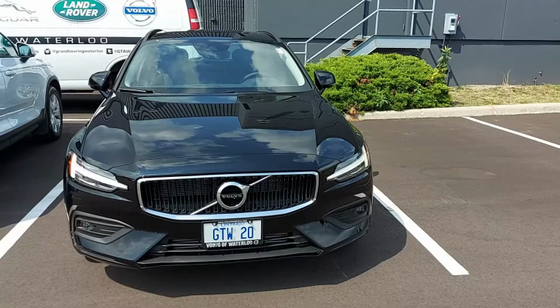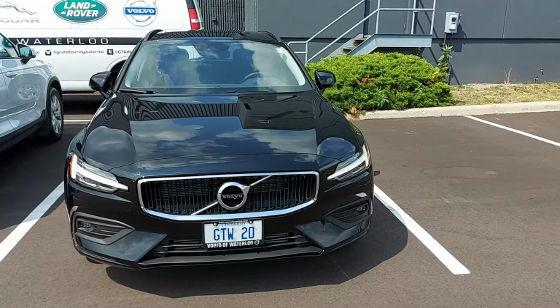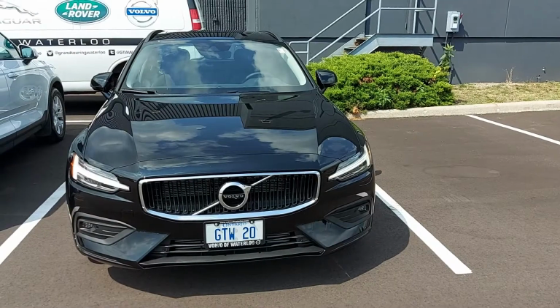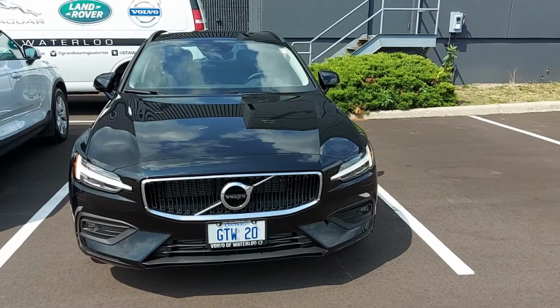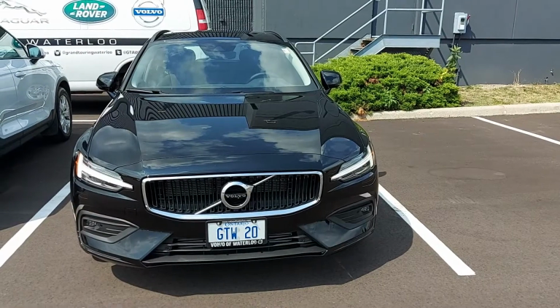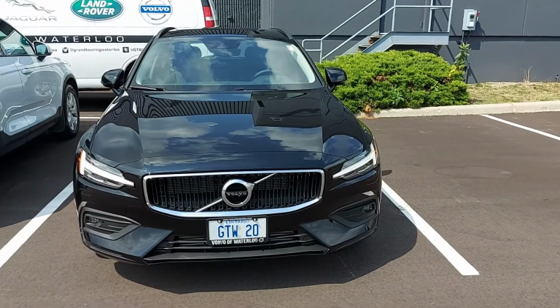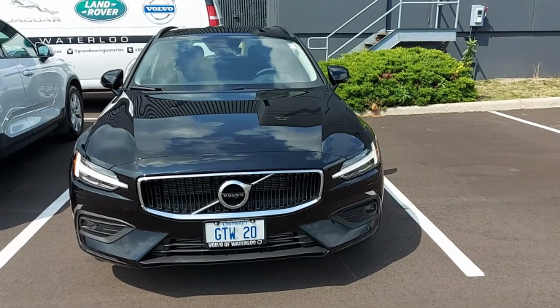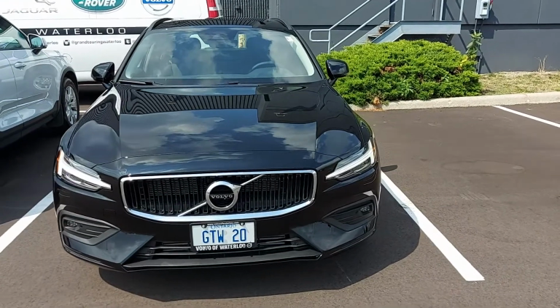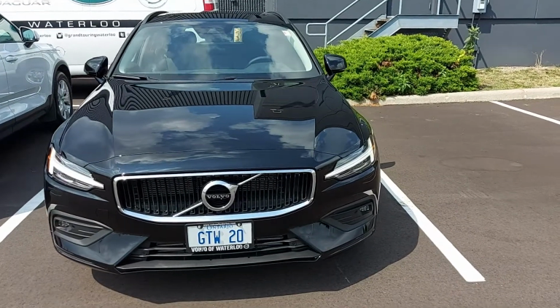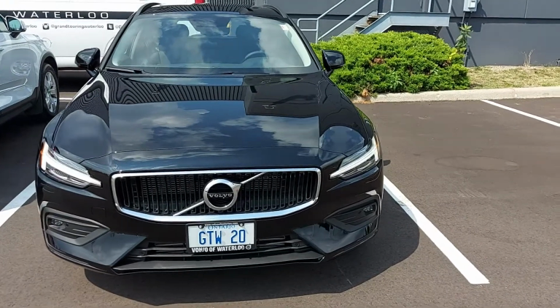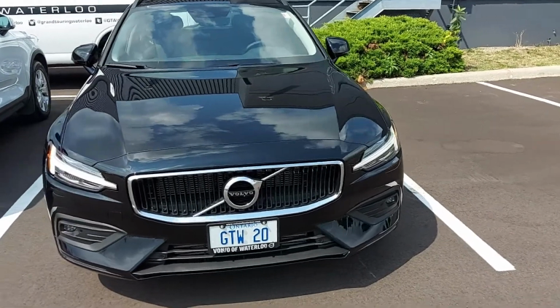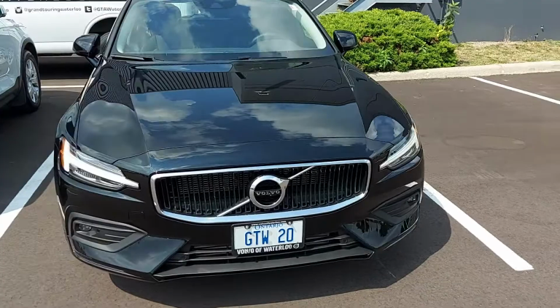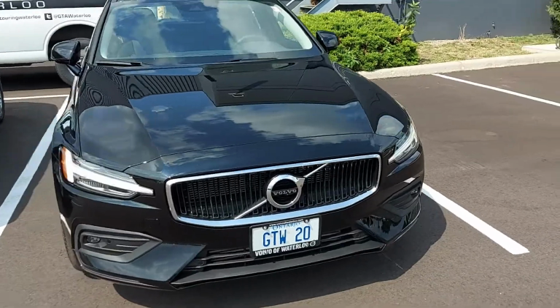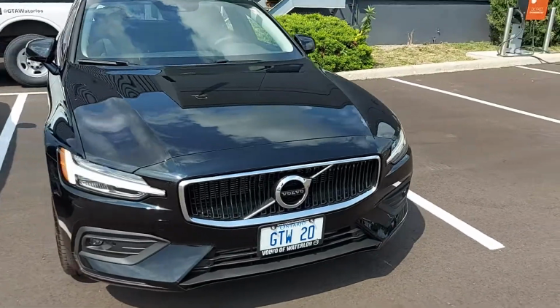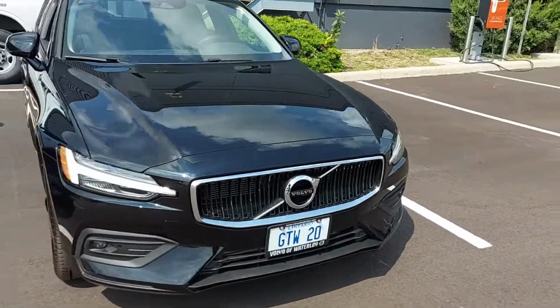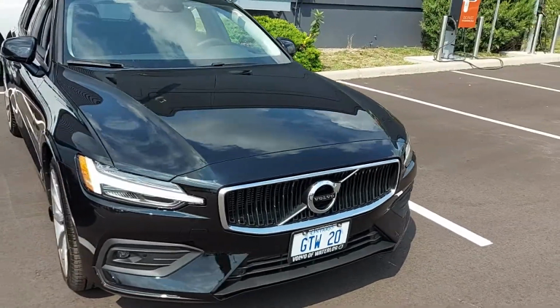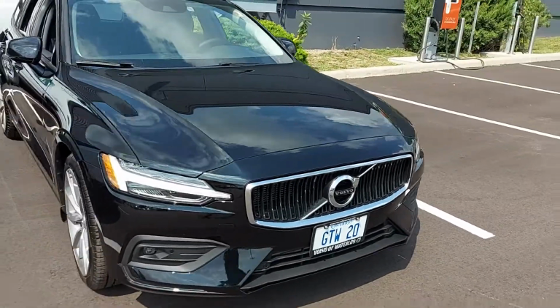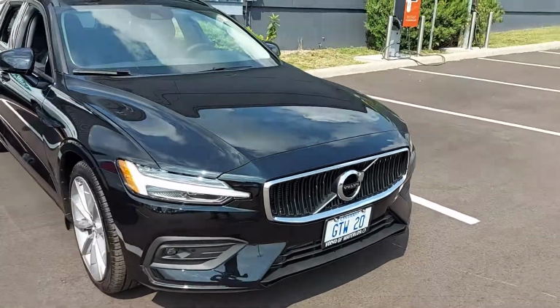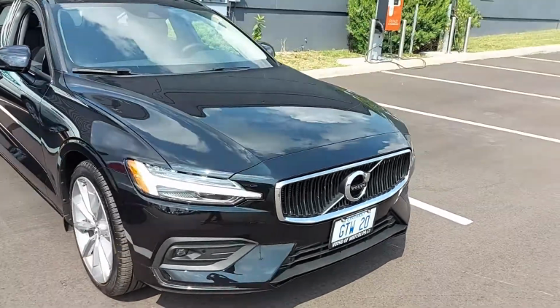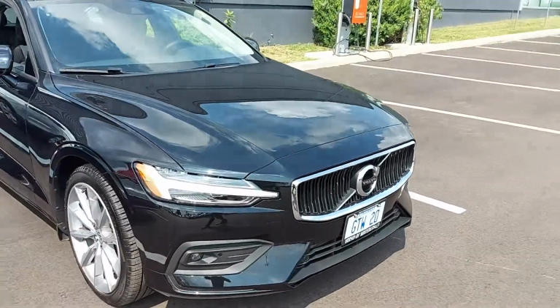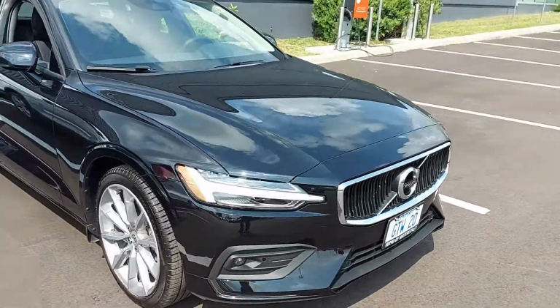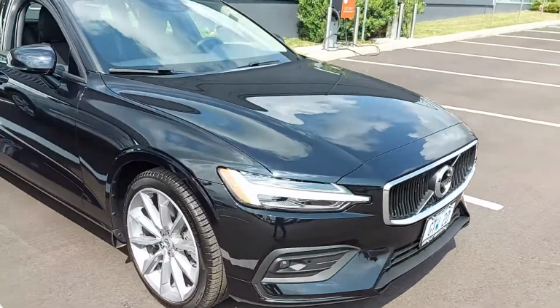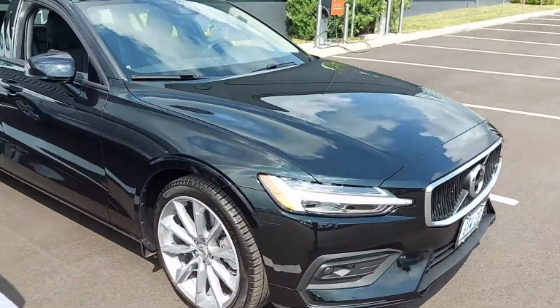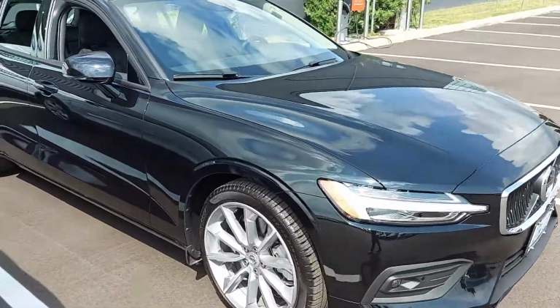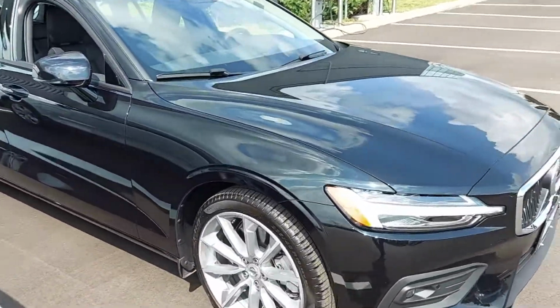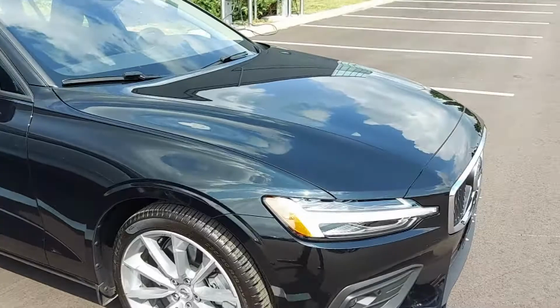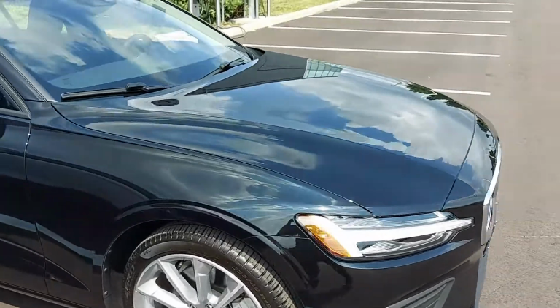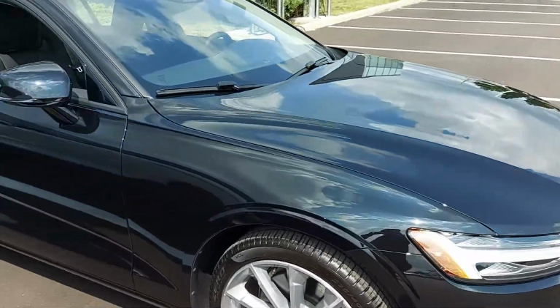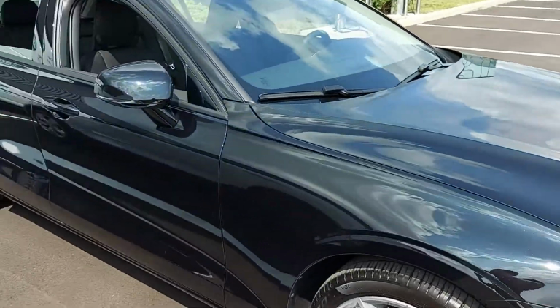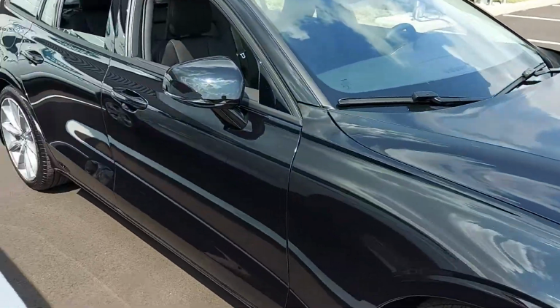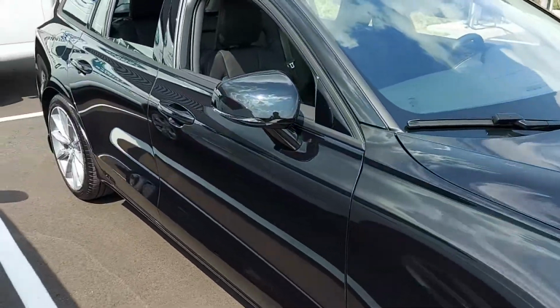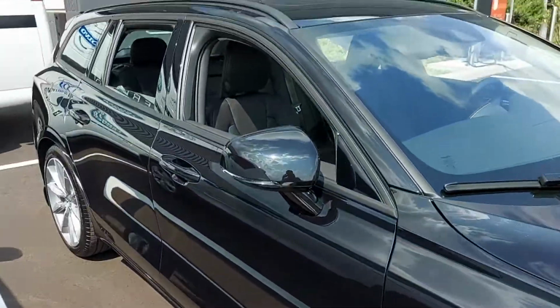This is the V60 T6 Momentum that we've been emailing about. As you can see, it's in that really nice onyx black metallic paint that catches the sunlight really well on a day like this.